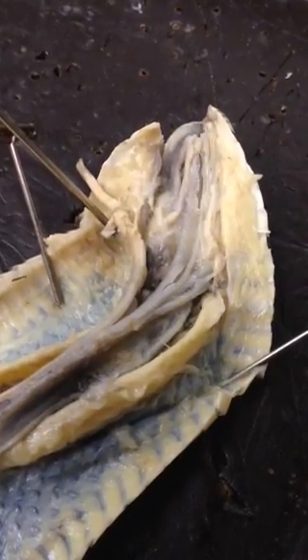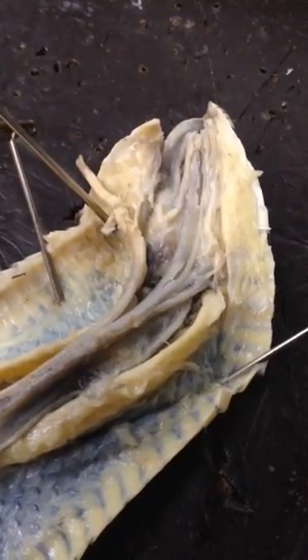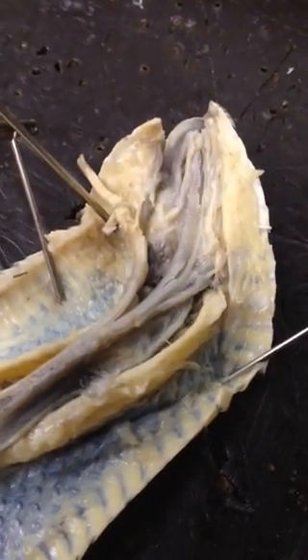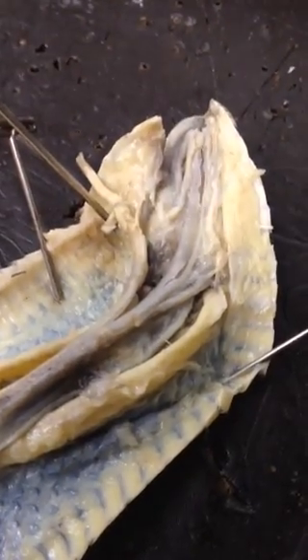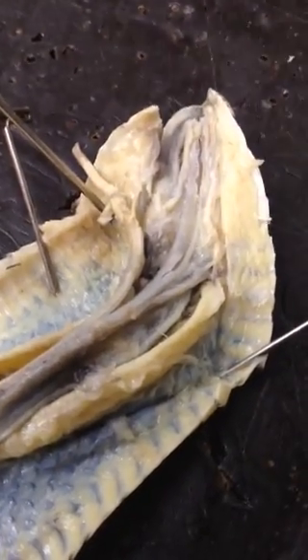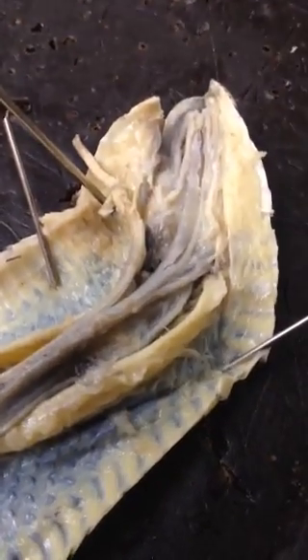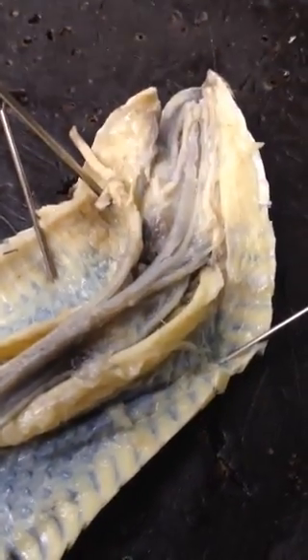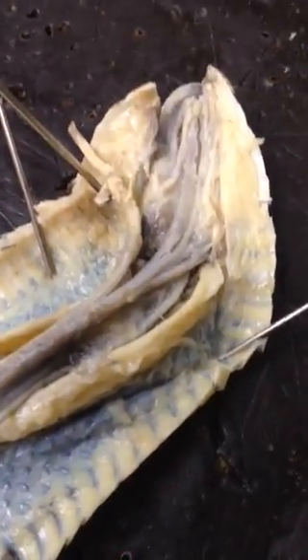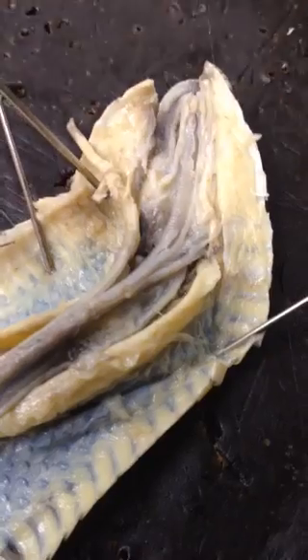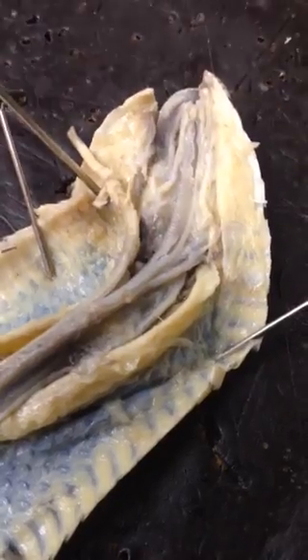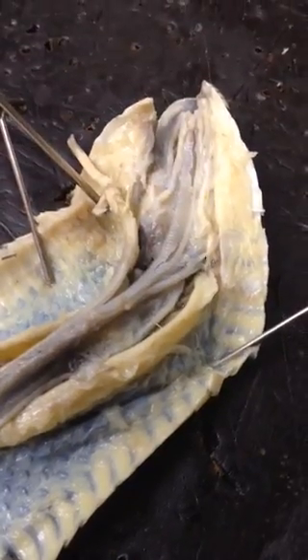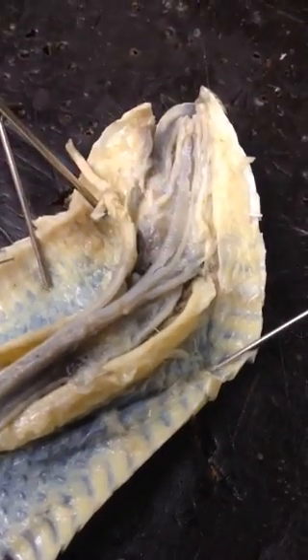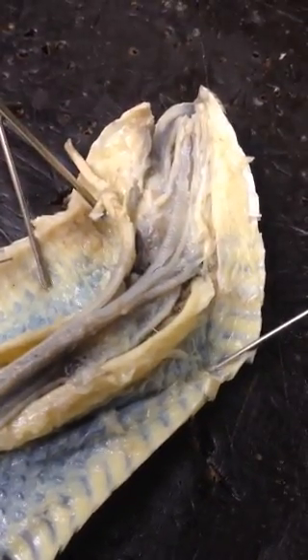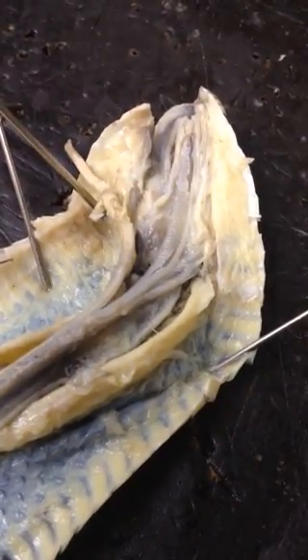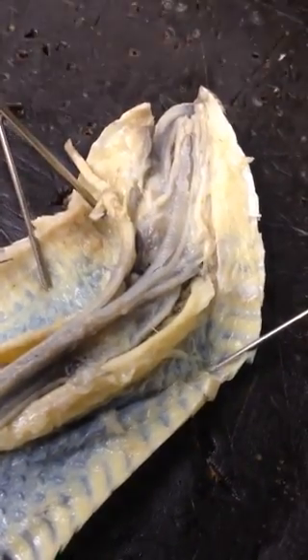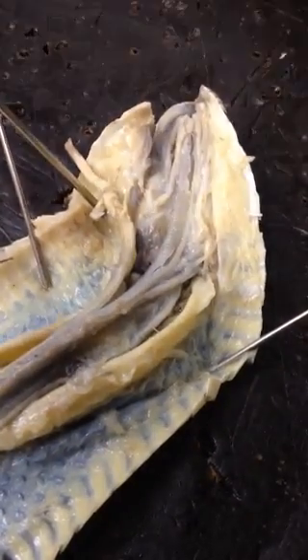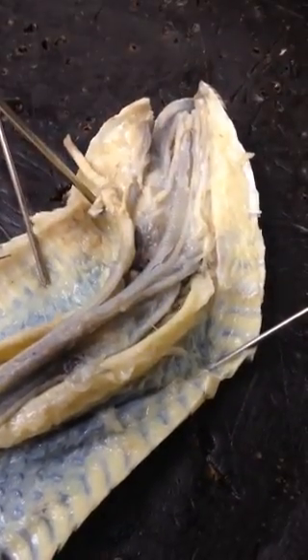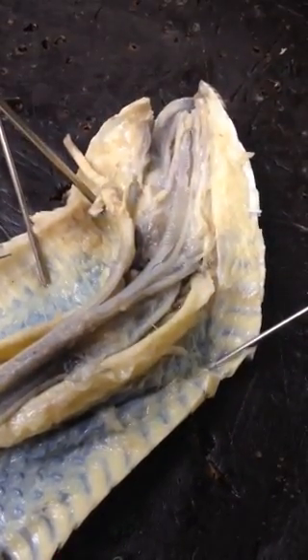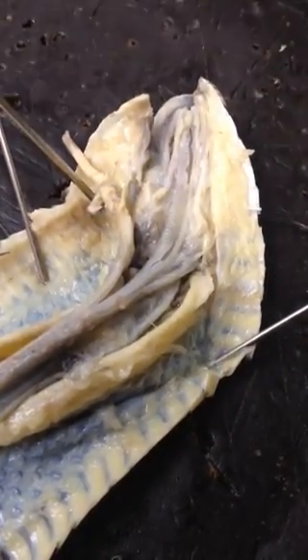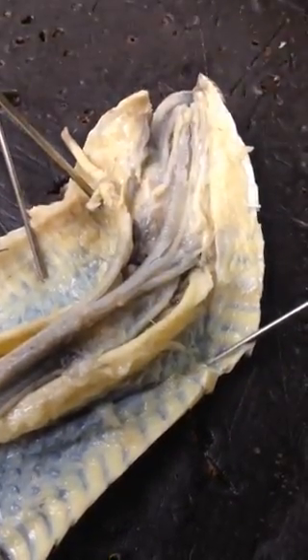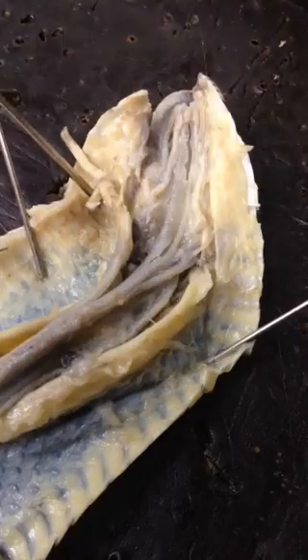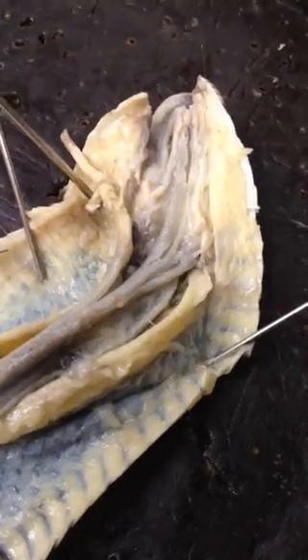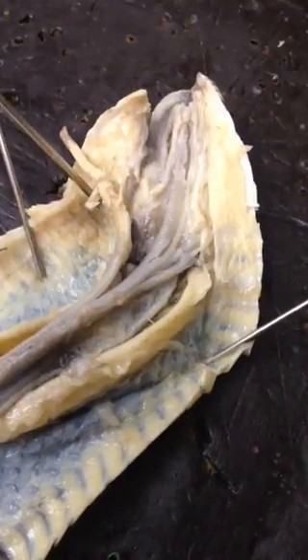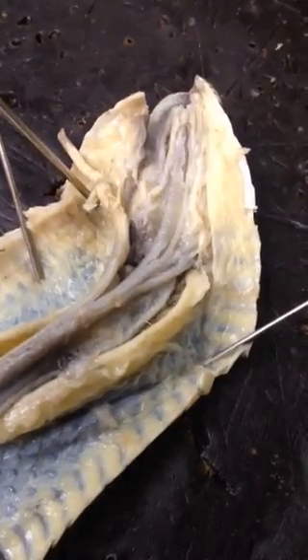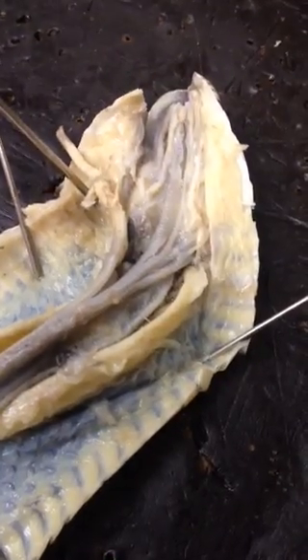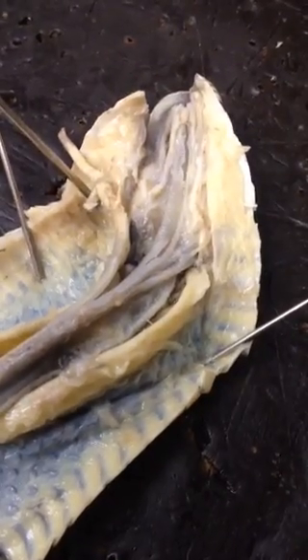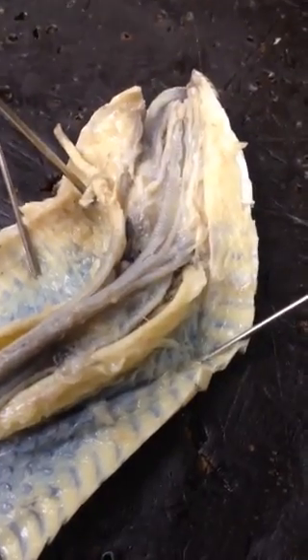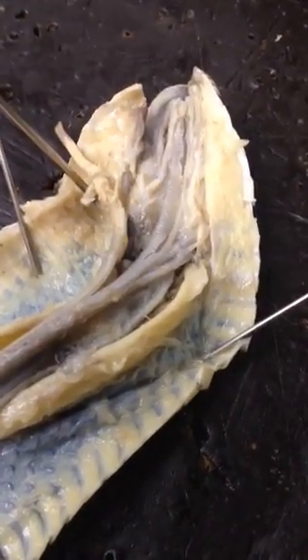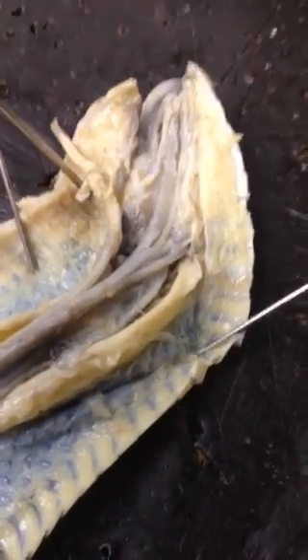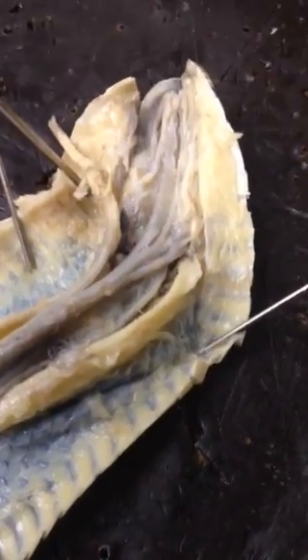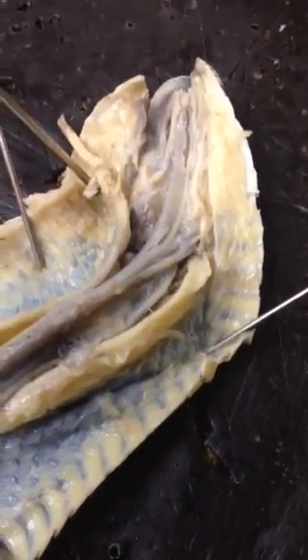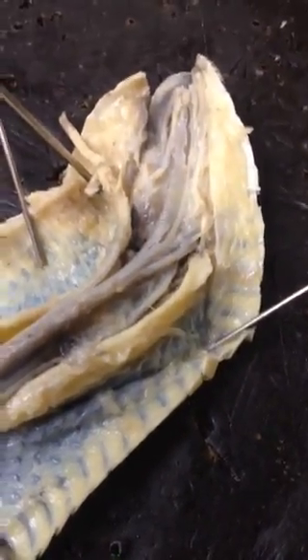Here we have a snake. We are in the phylum Chordata, the subphylum Craniata, the class Reptilia, and the order Squamata.